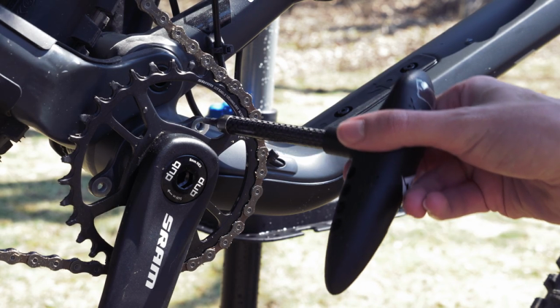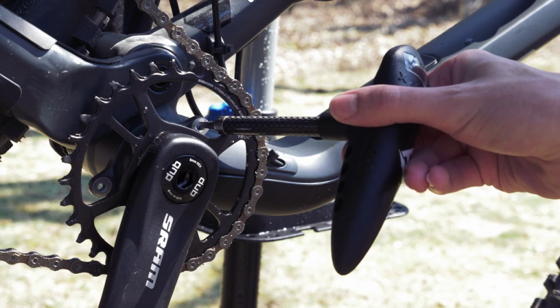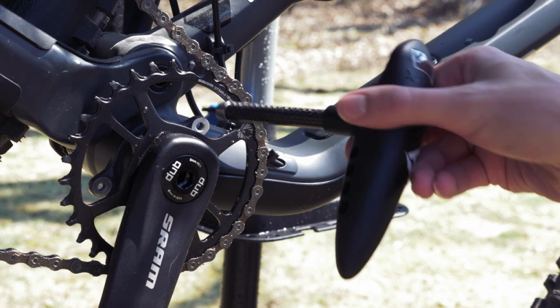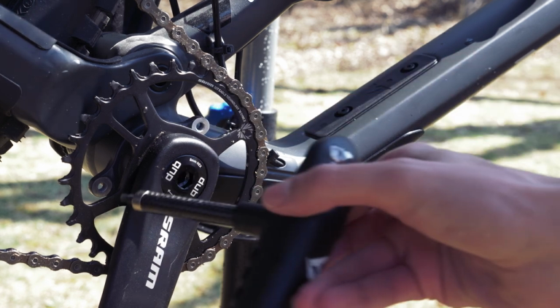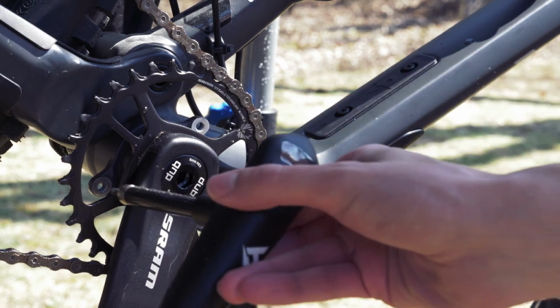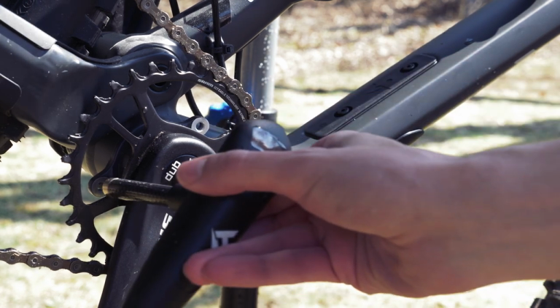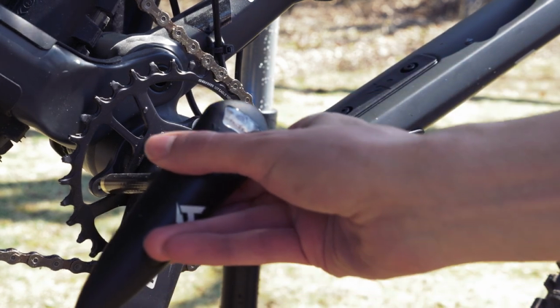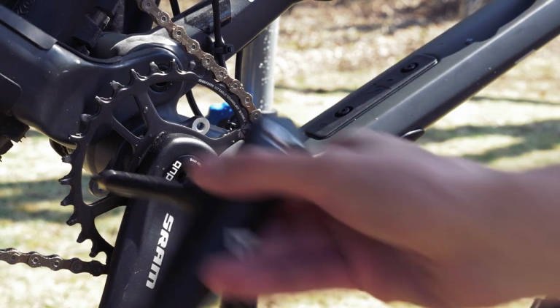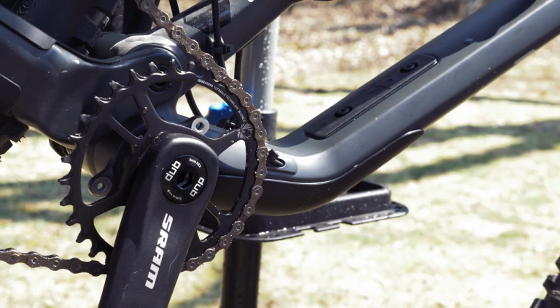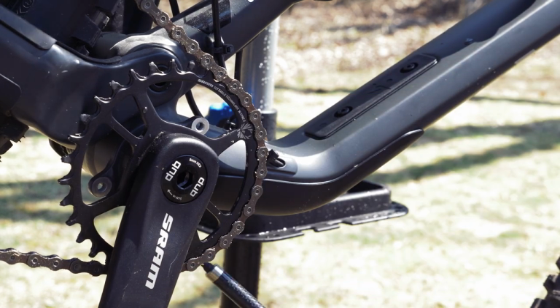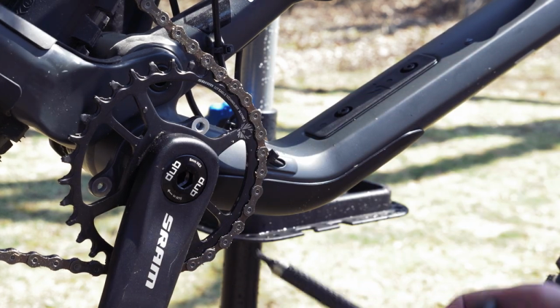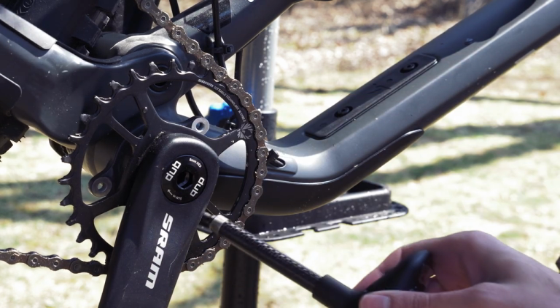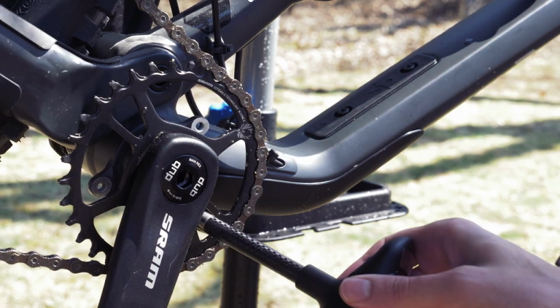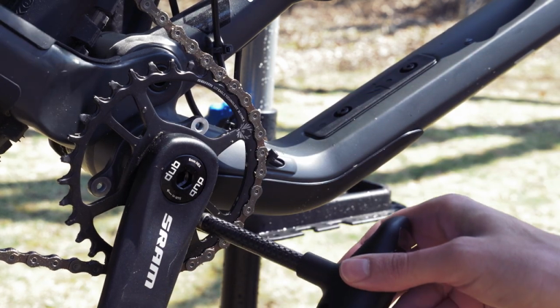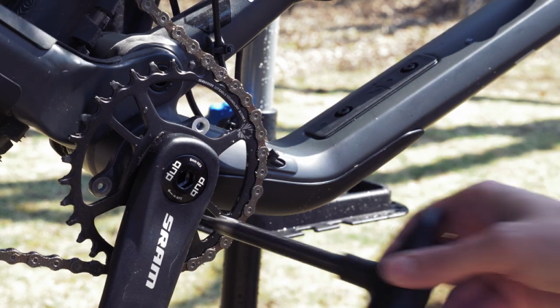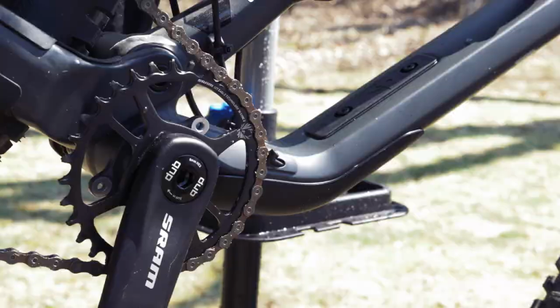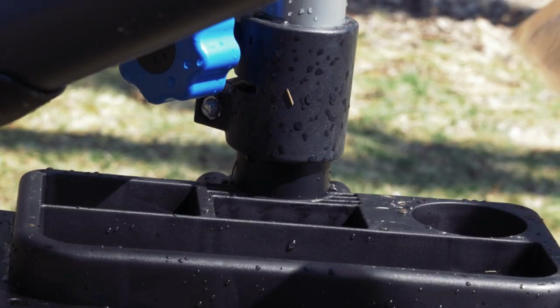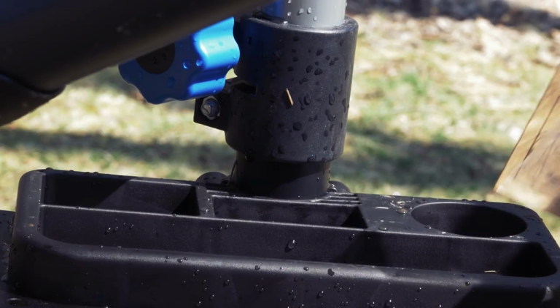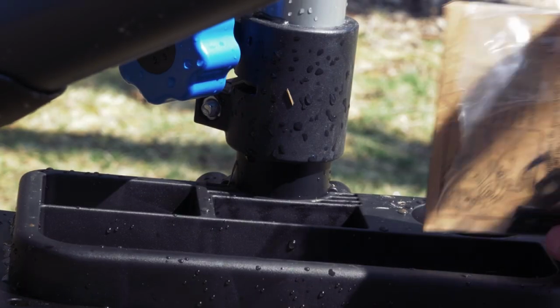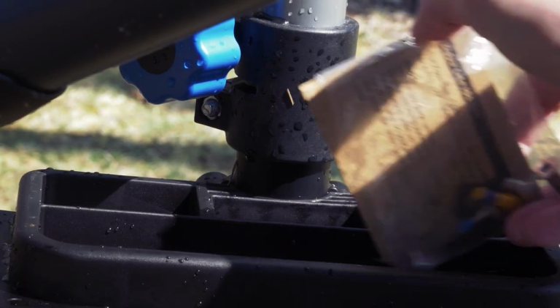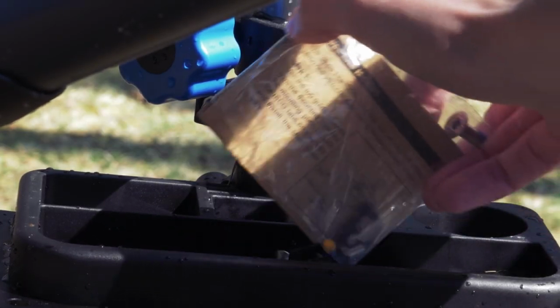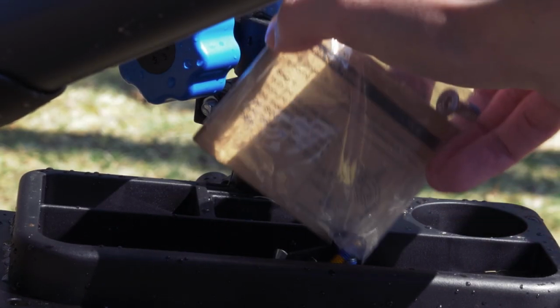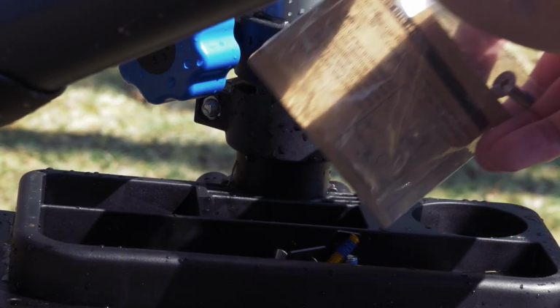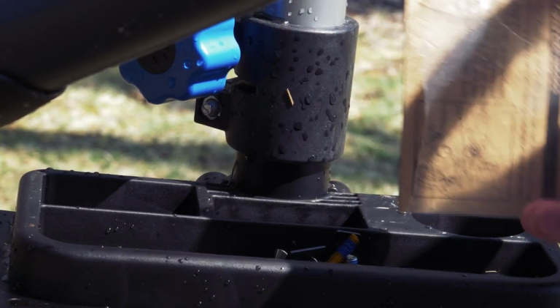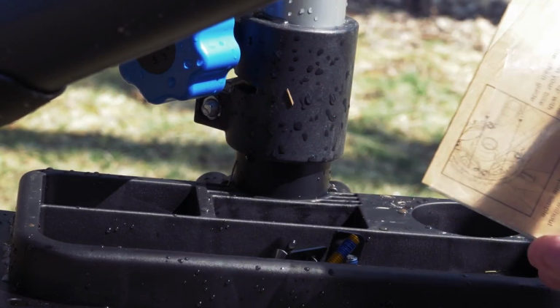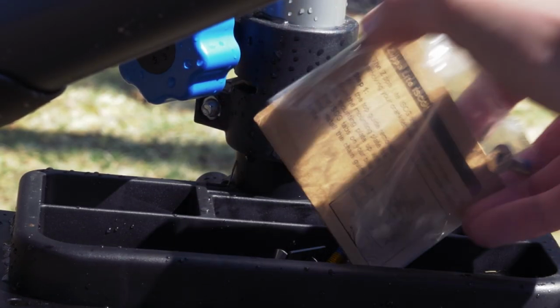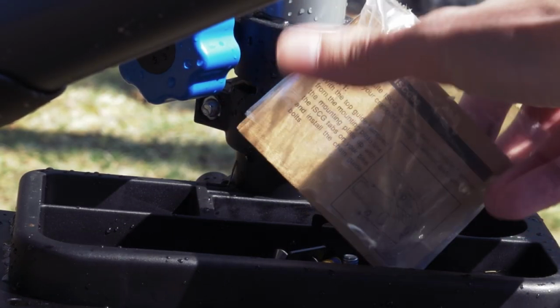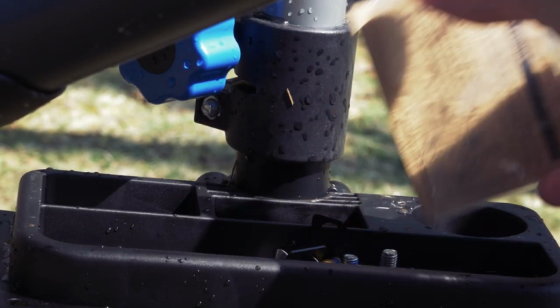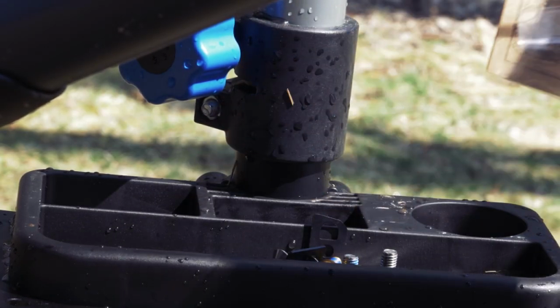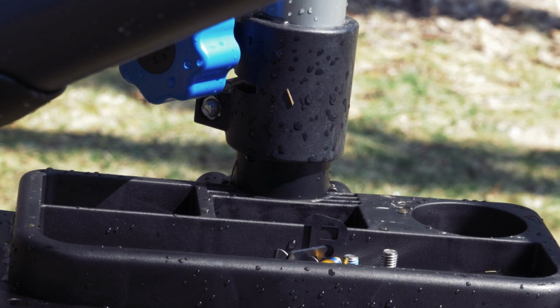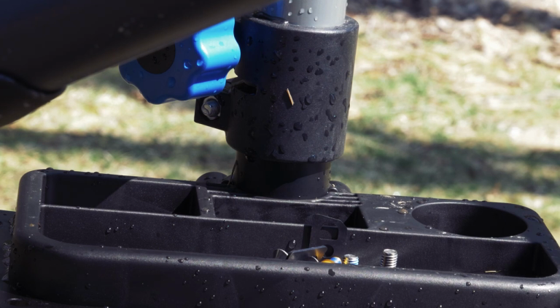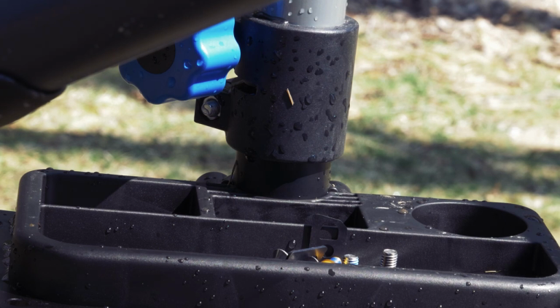These bolt holes are where we'll be mounting the hardware and they're accessible through the holes in the chain ring. We need to install the chain guide first, so I'm opening the package and dumping the bolts and spacers into this tray so they don't get lost.